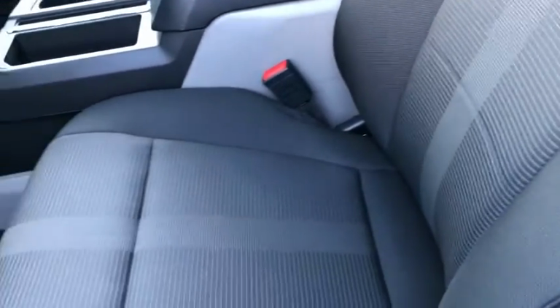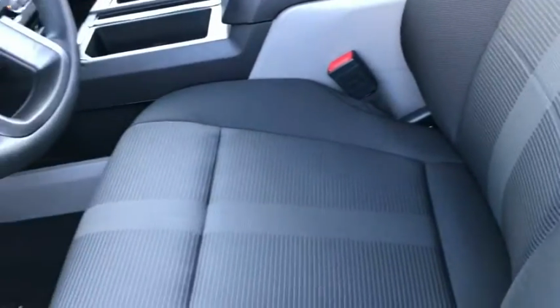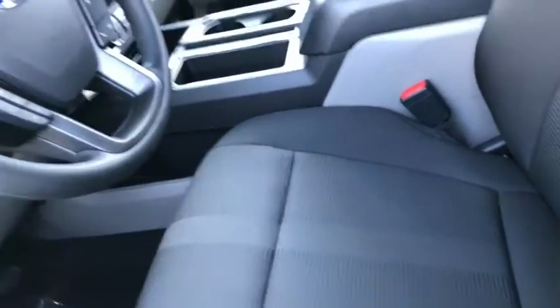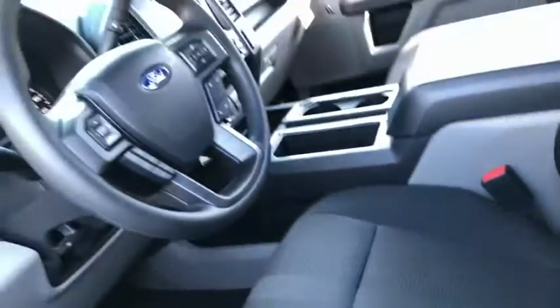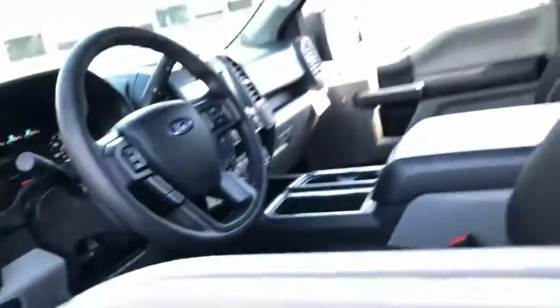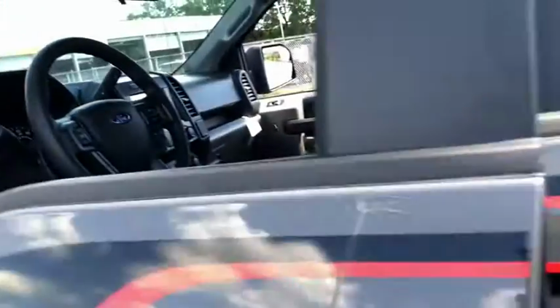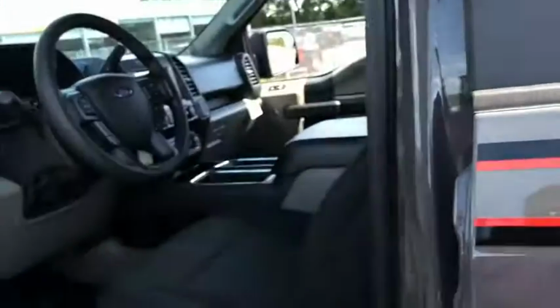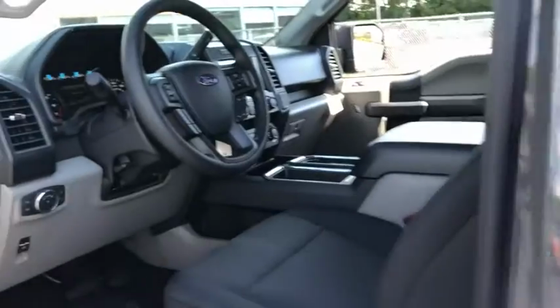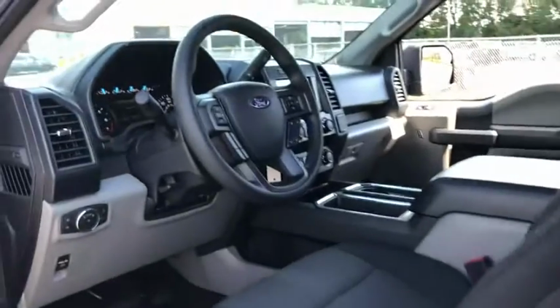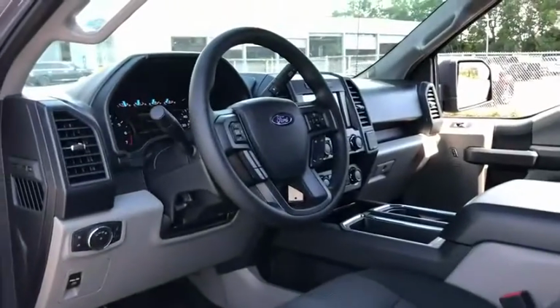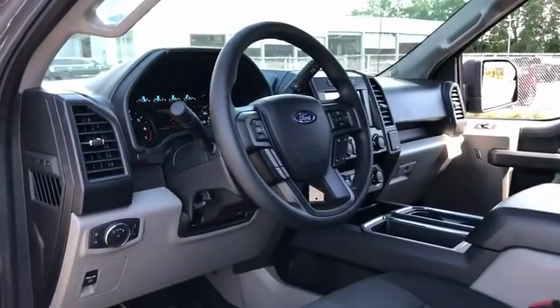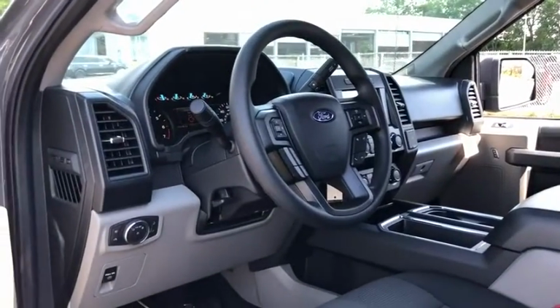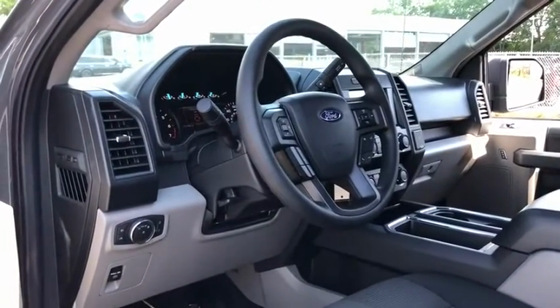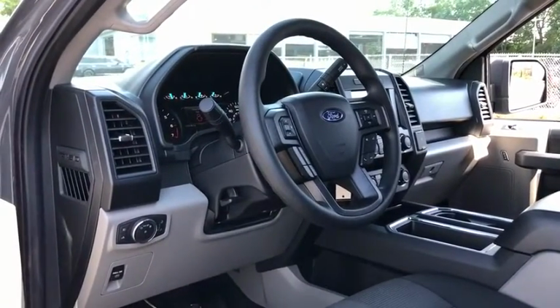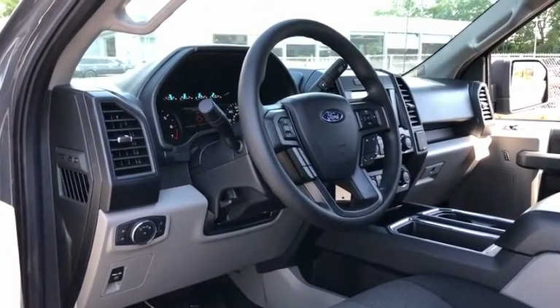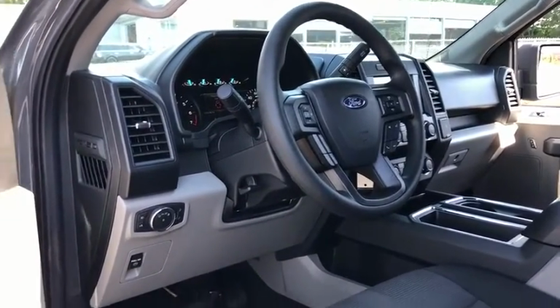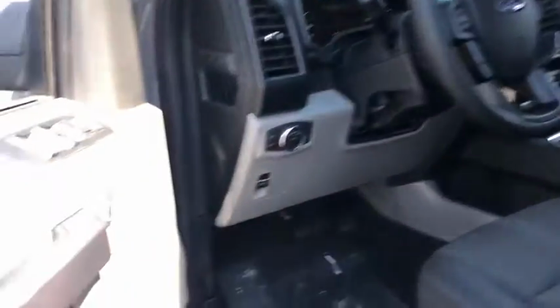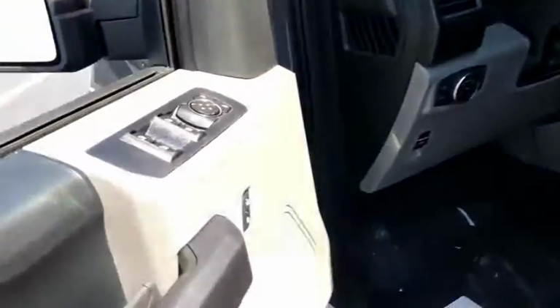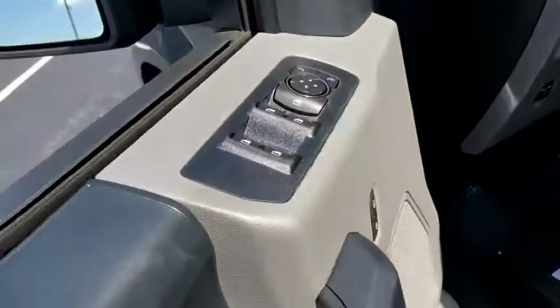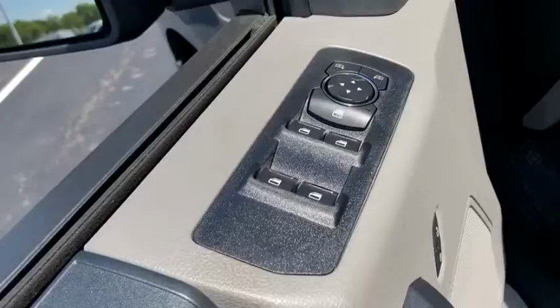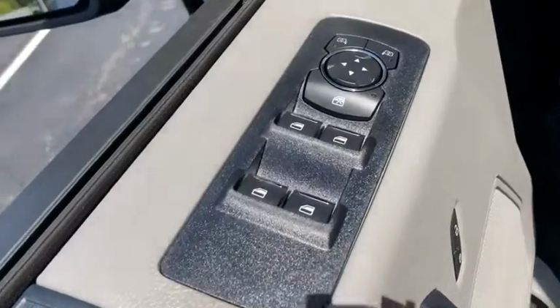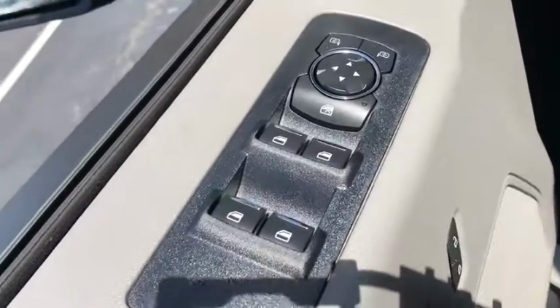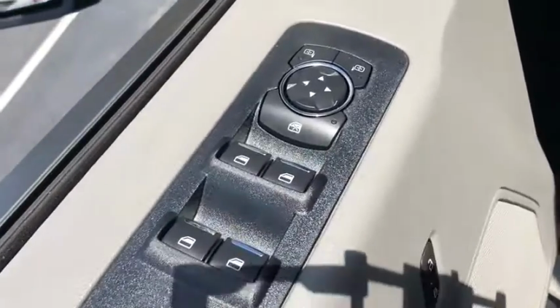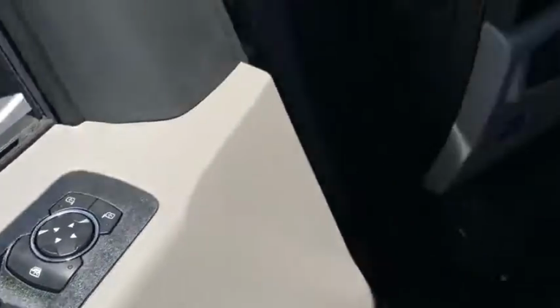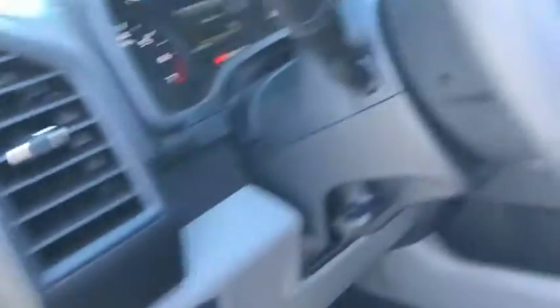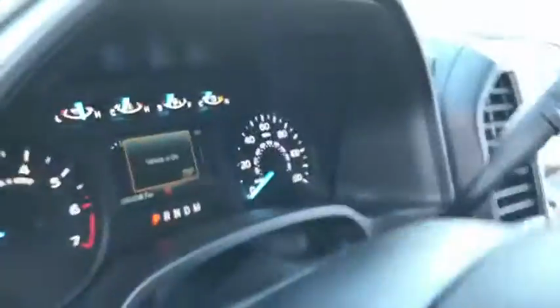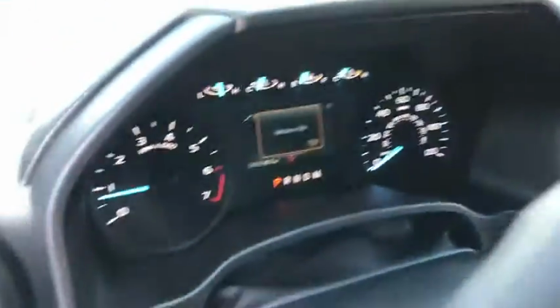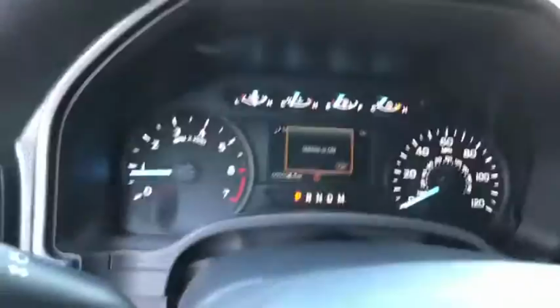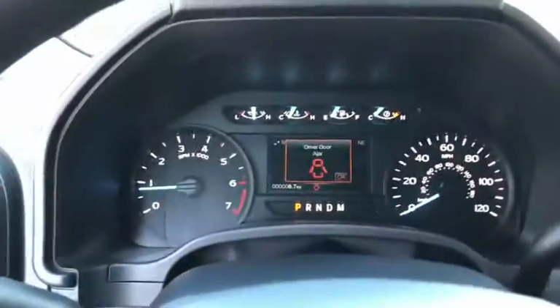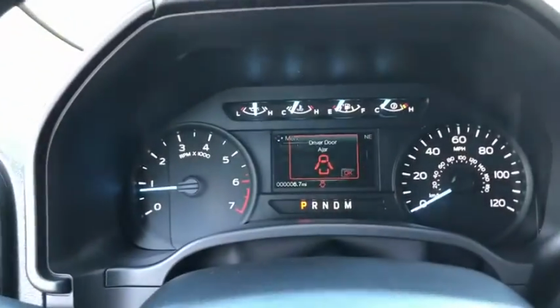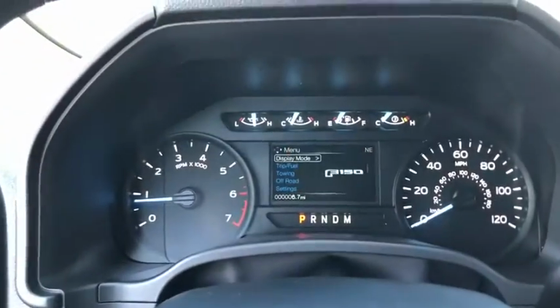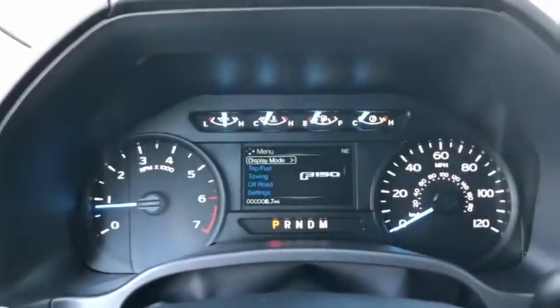Fog lamps, electronic stability control, brake assist, tachometer, tilt steering wheel, passenger vanity mirror, front license plate bracket, four-piece floor mat set, front wheel independent suspension, low tire pressure warning.